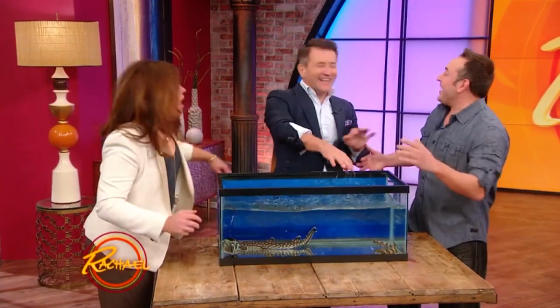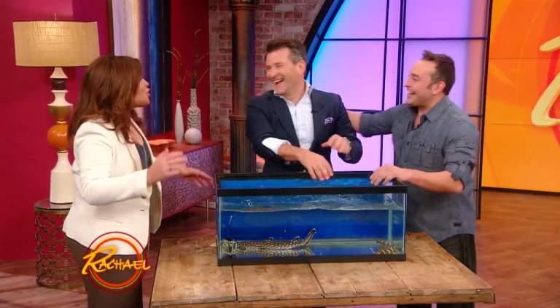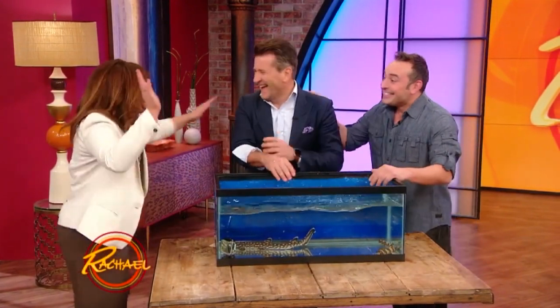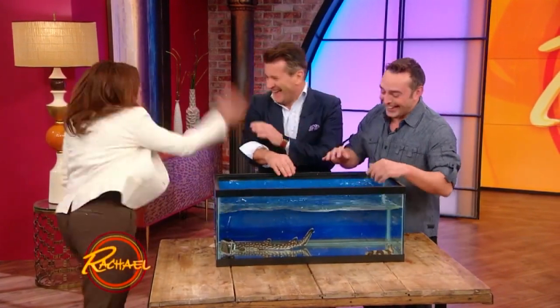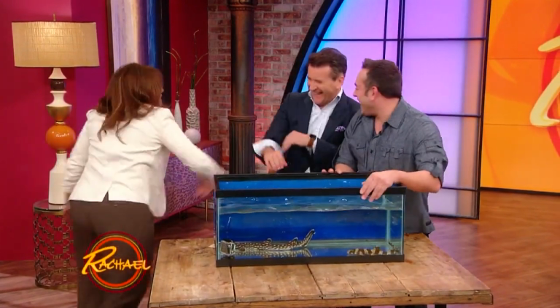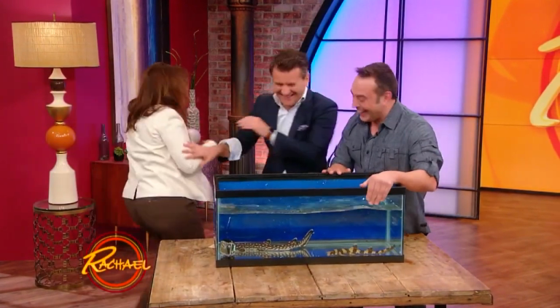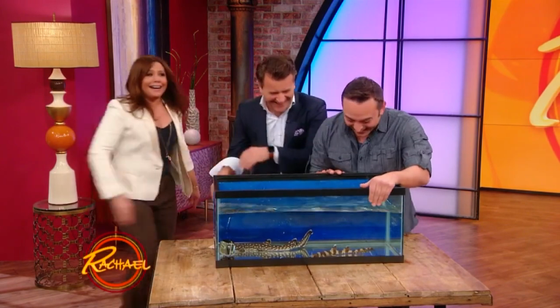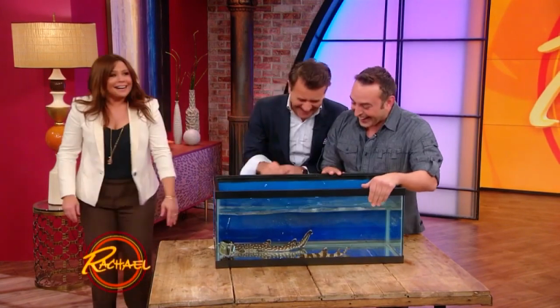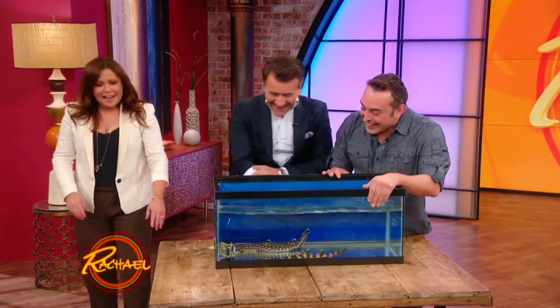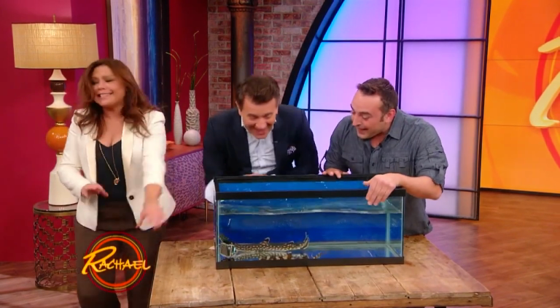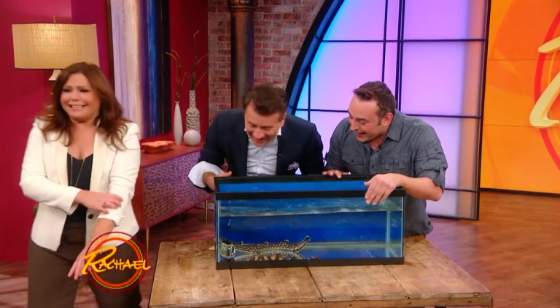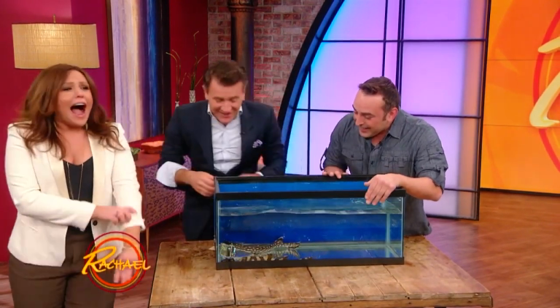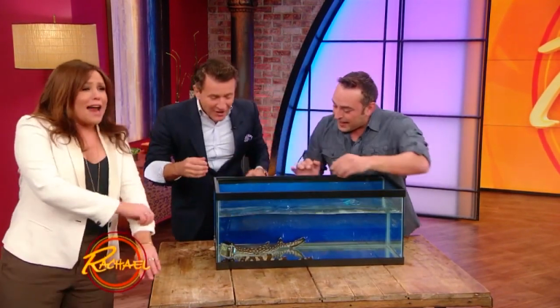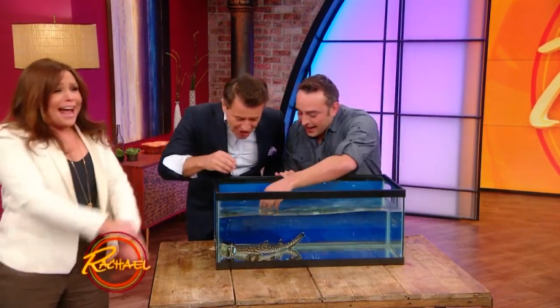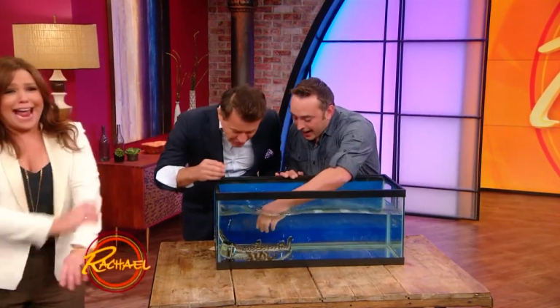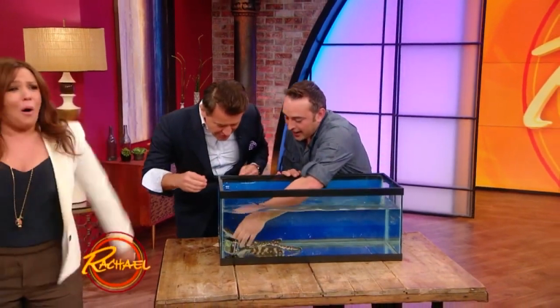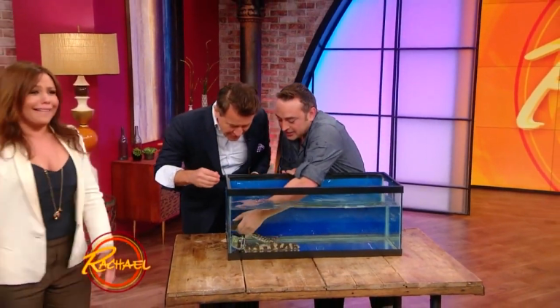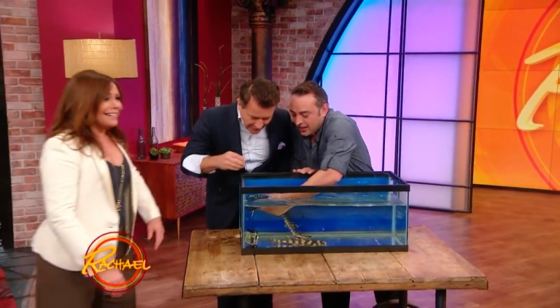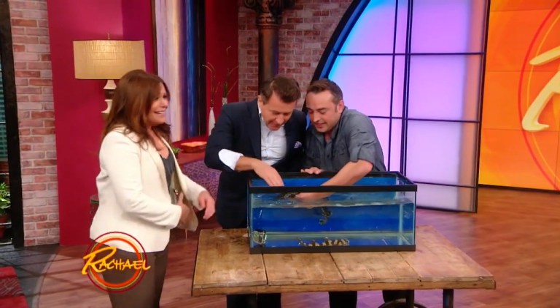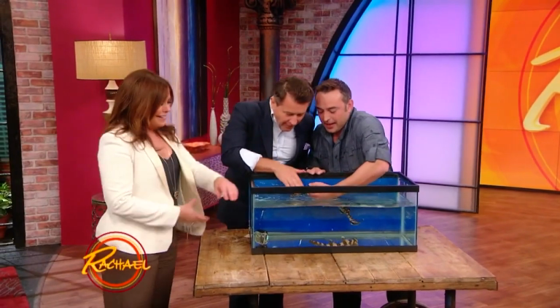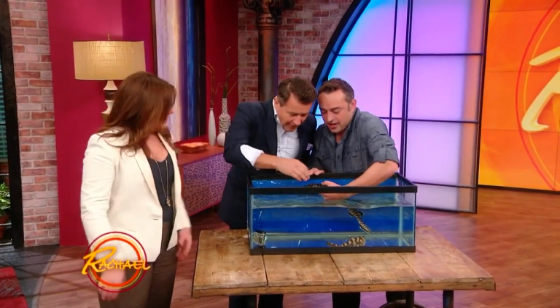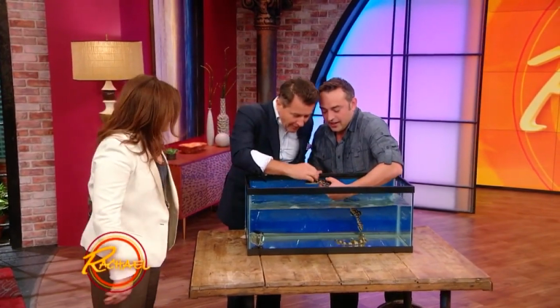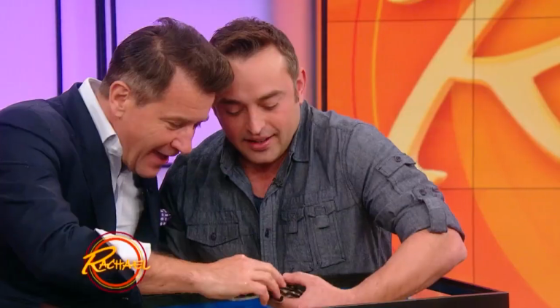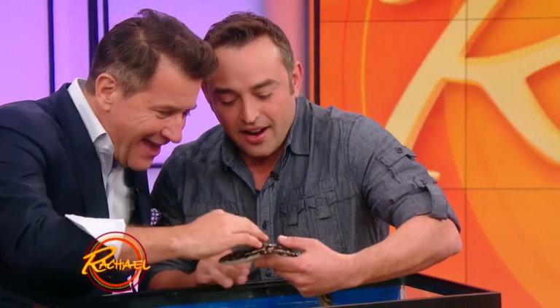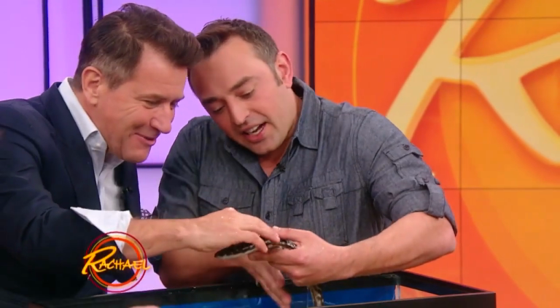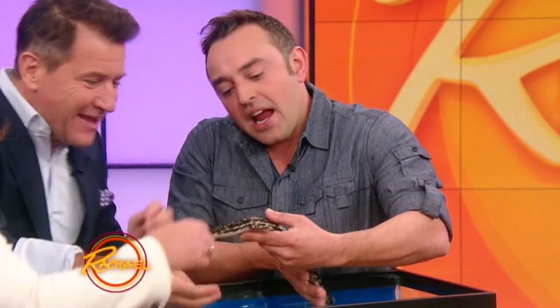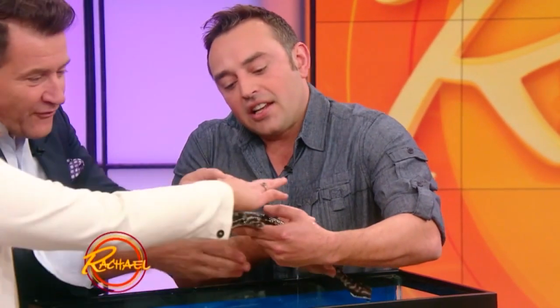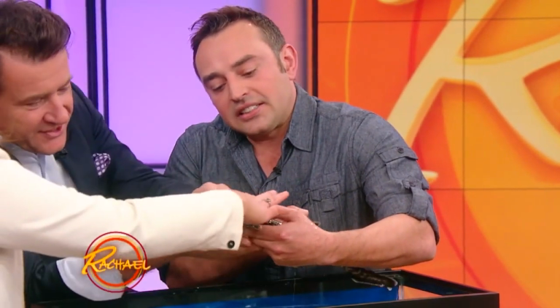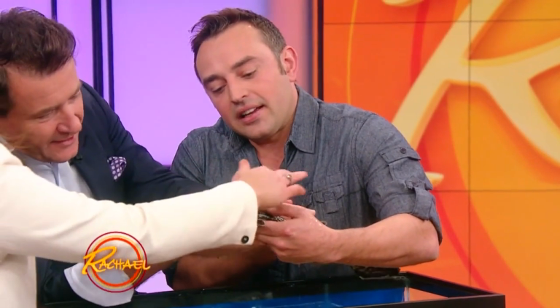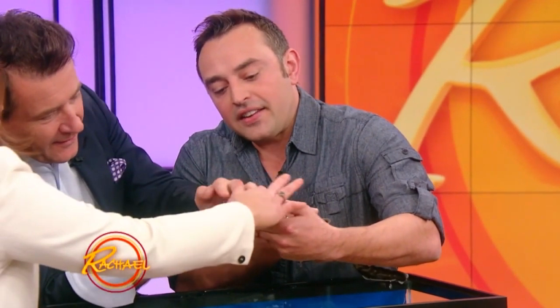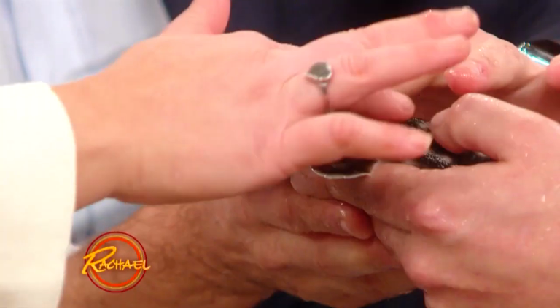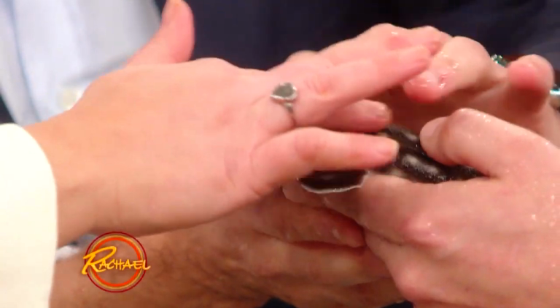Oh, don't do that! That's it — I am not wrestling anymore! Look at this little bamboo shark here. Oh, baby!